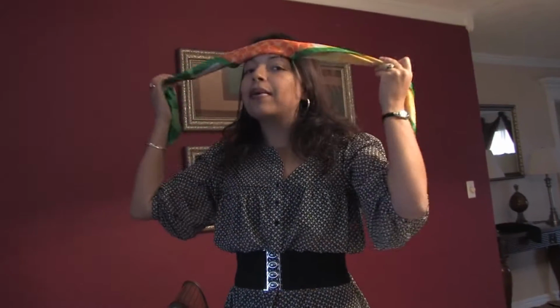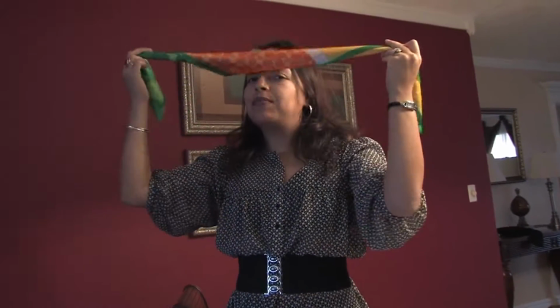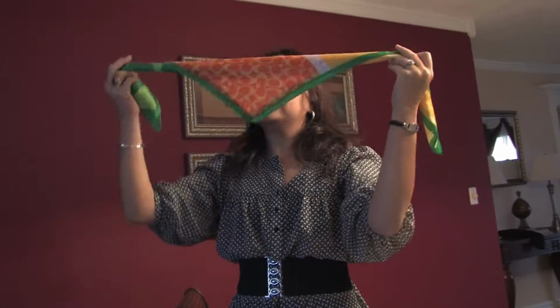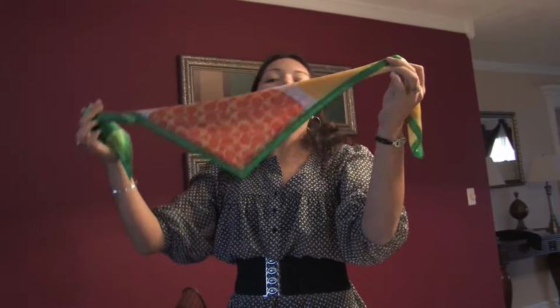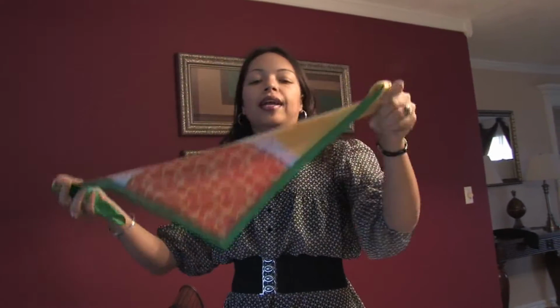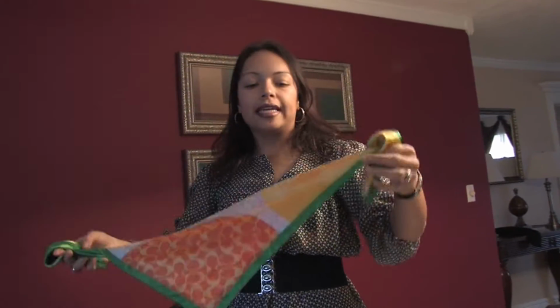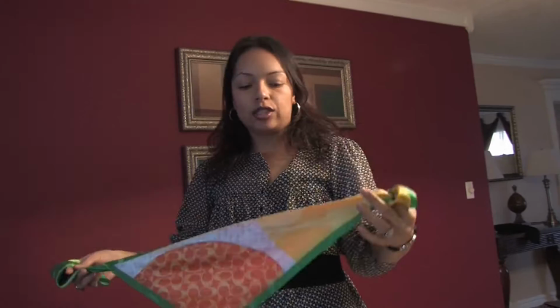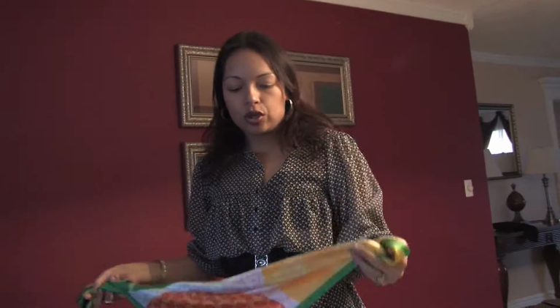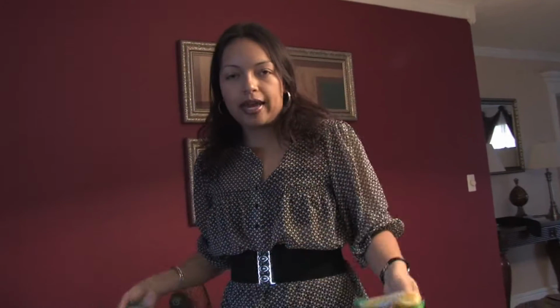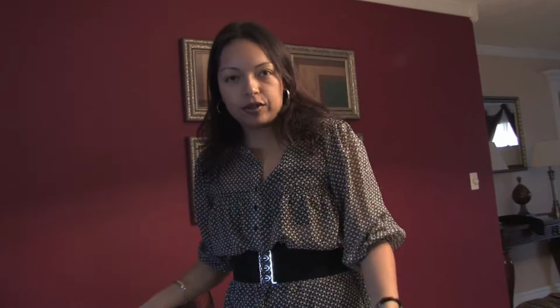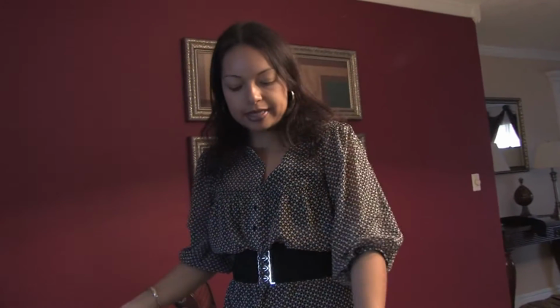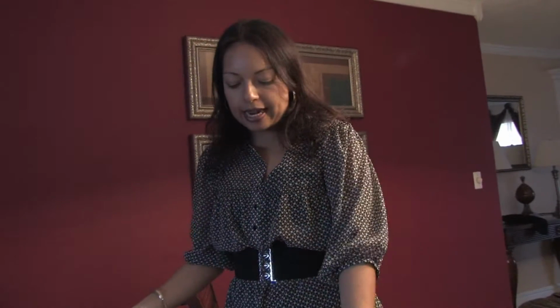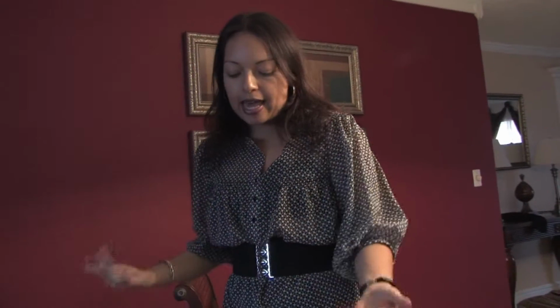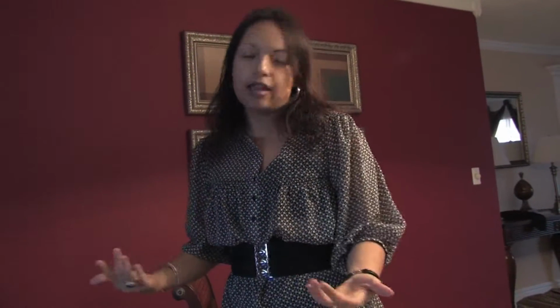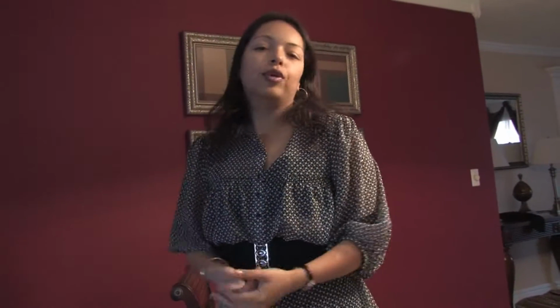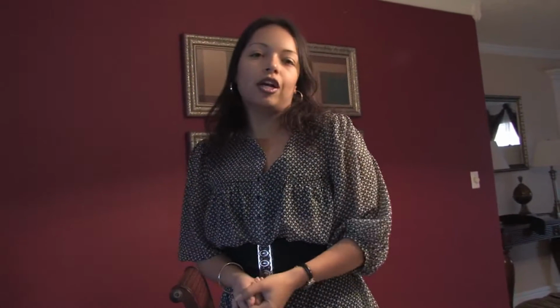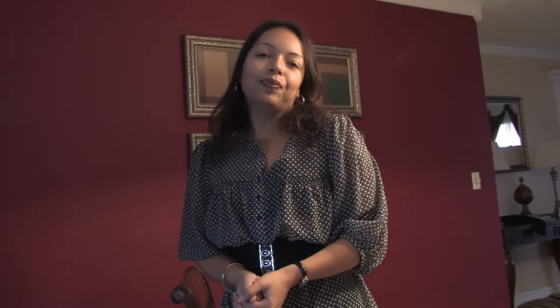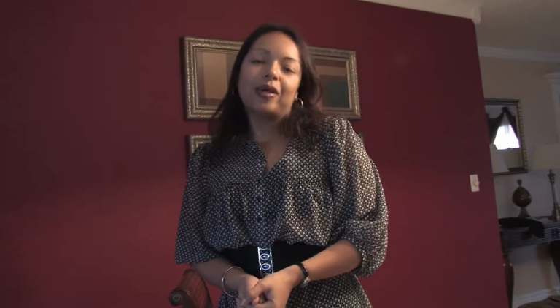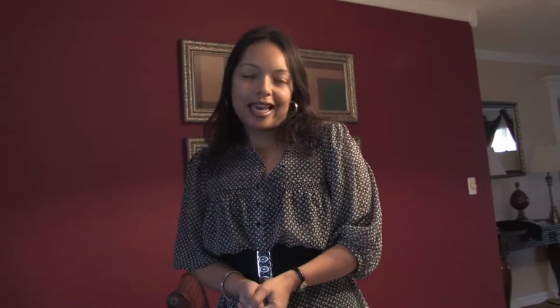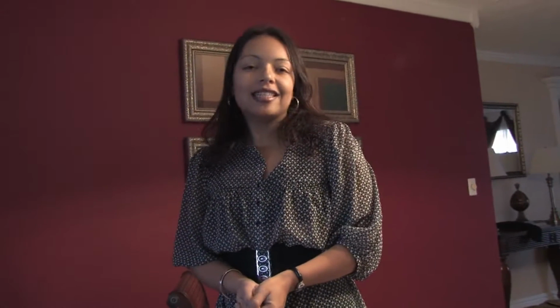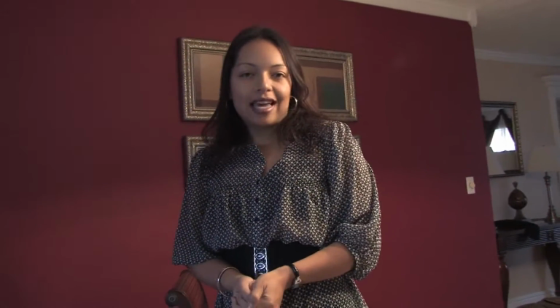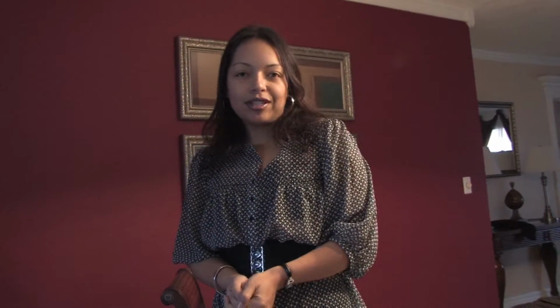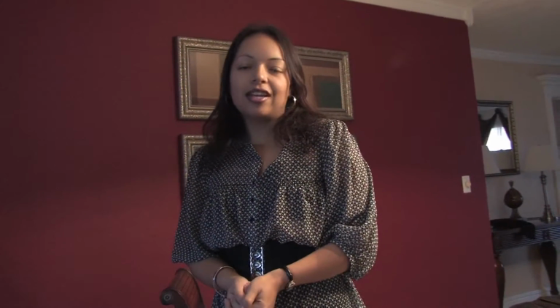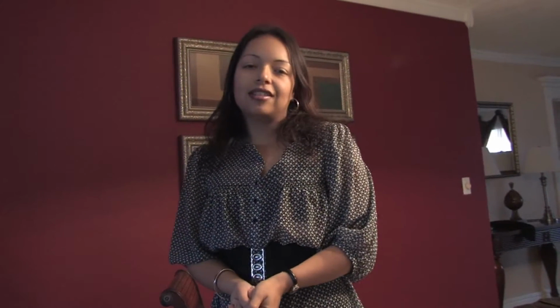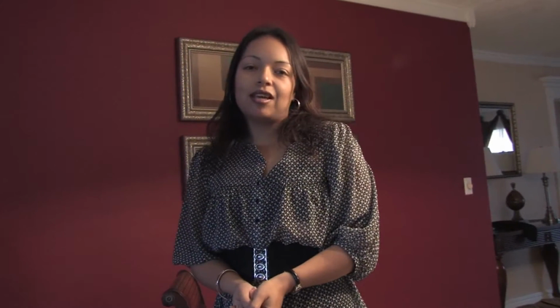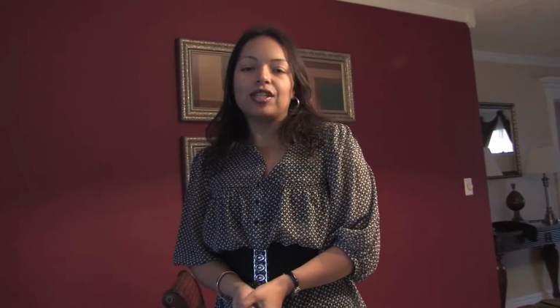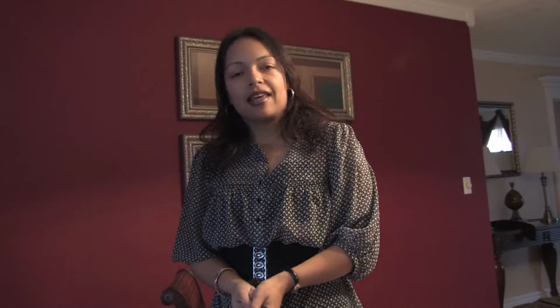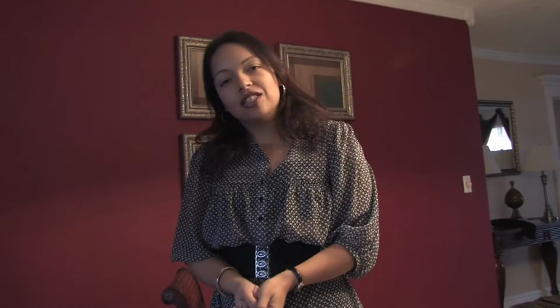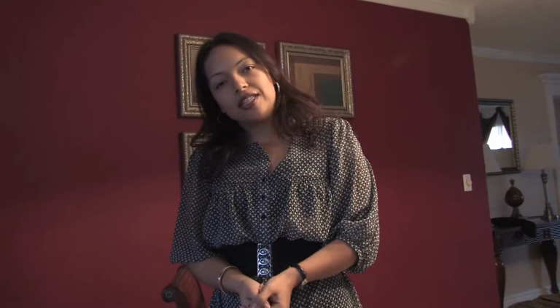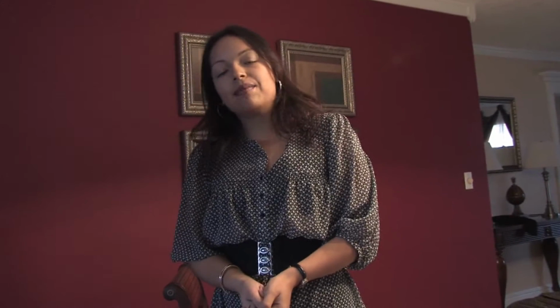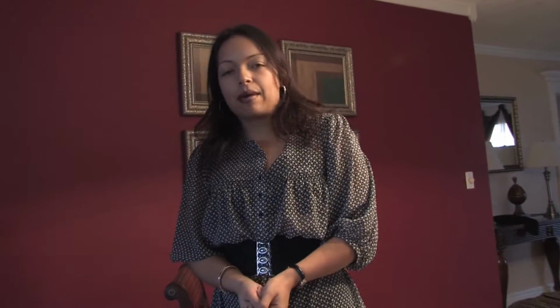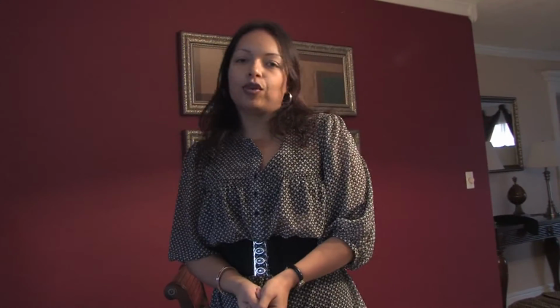It's basically pretty easy to just go ahead and fold the bandana and put it on. Once again, this is Gabriela Garzon at GG Image and Etiquette Consulting in Miami, Florida.